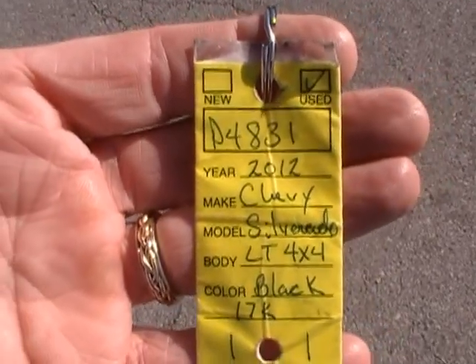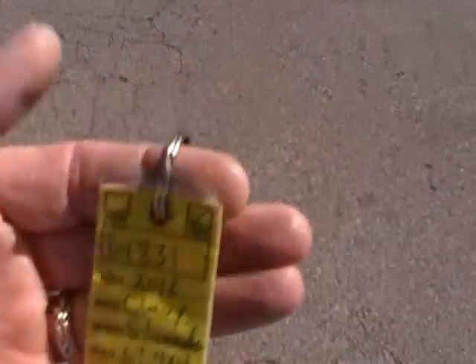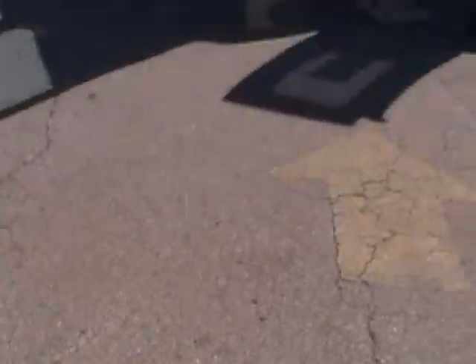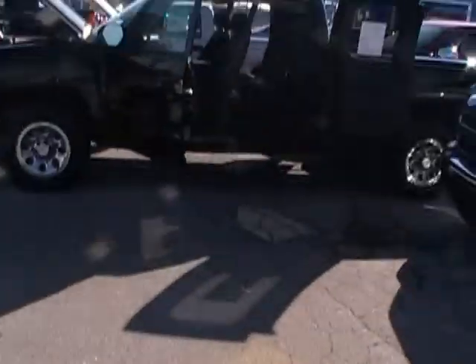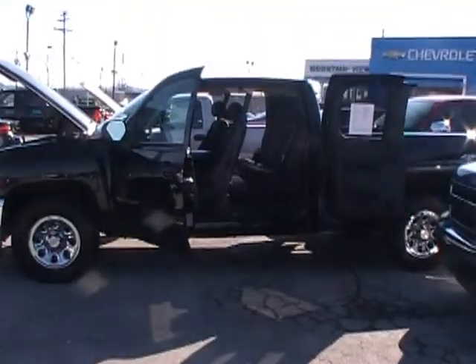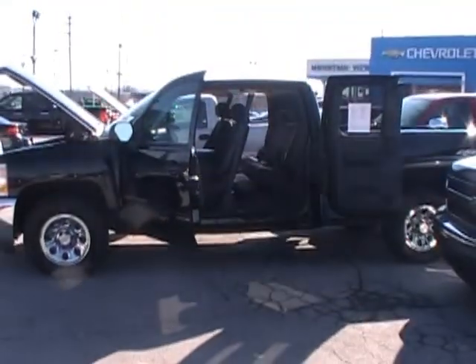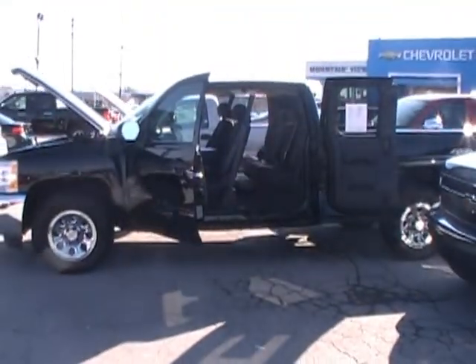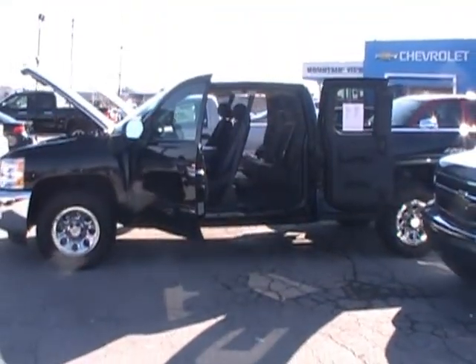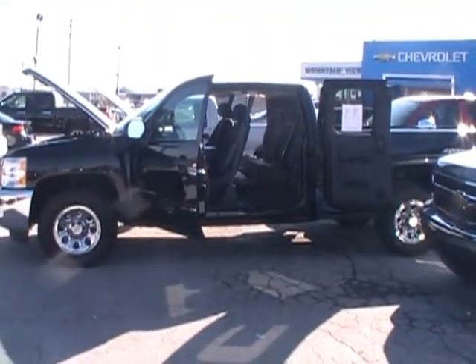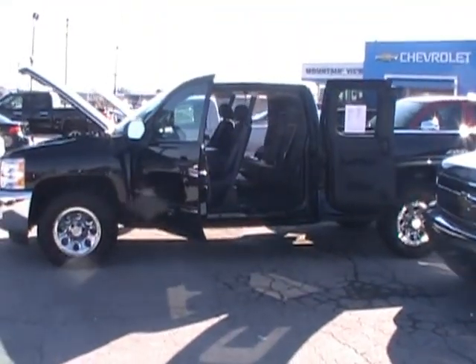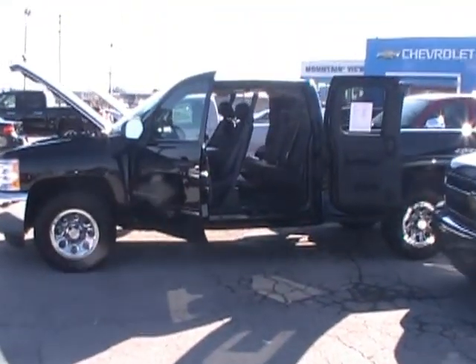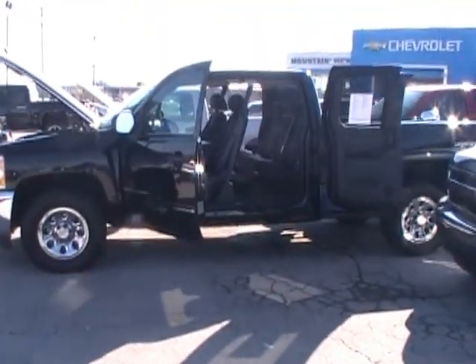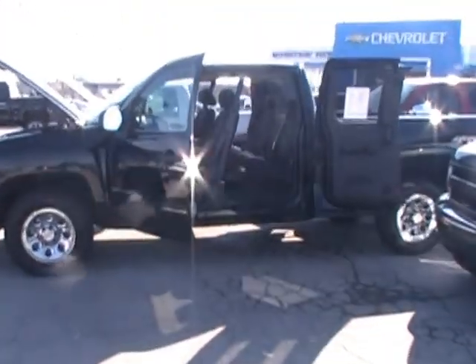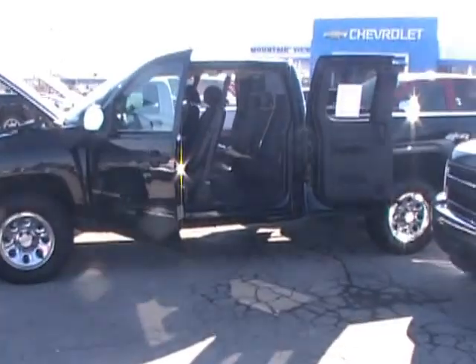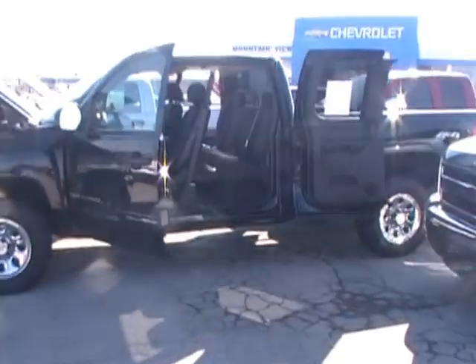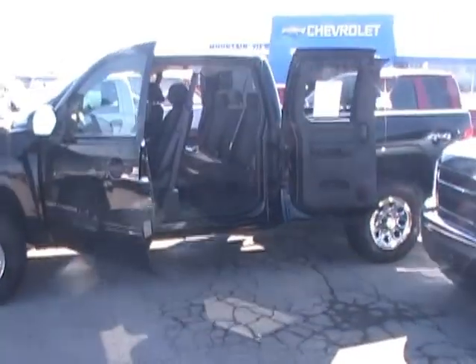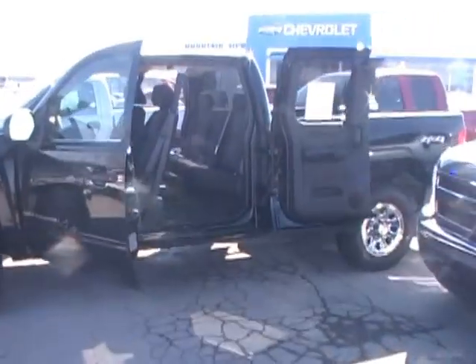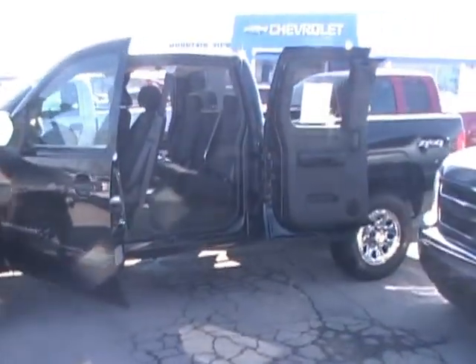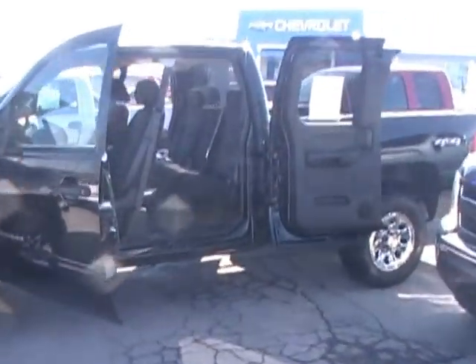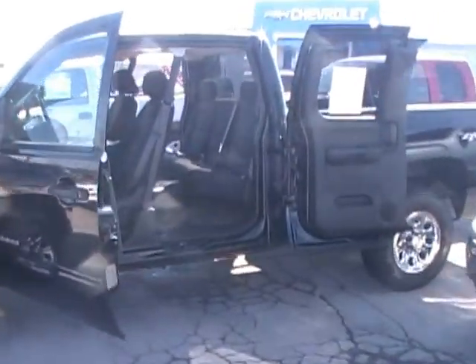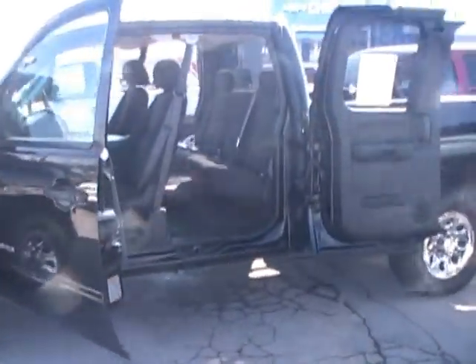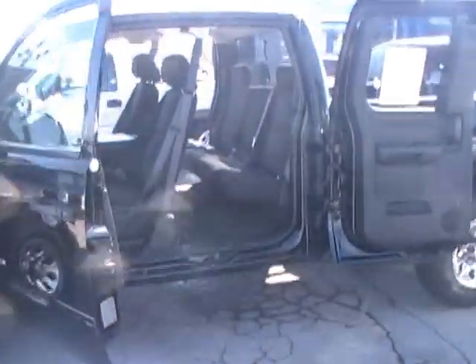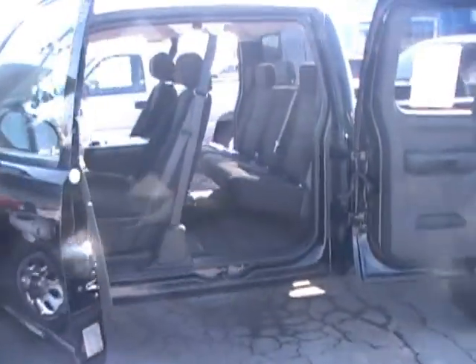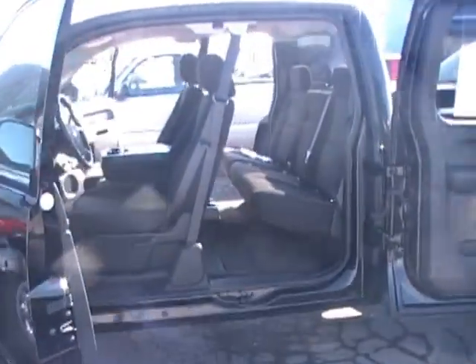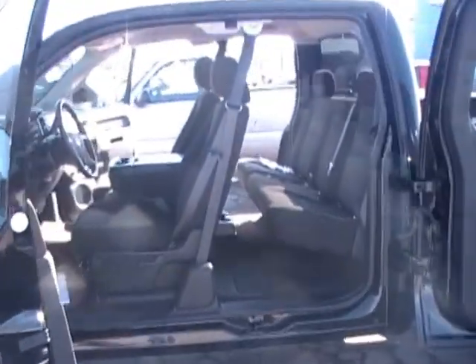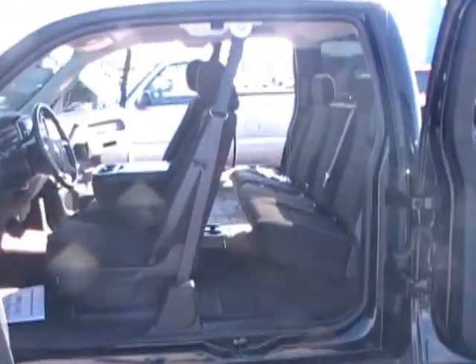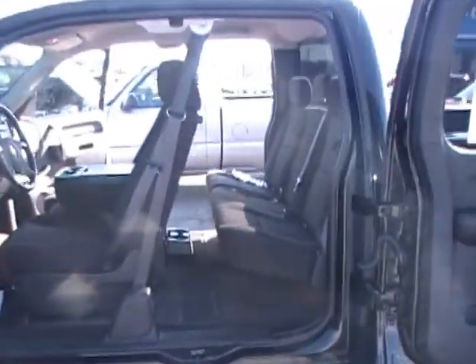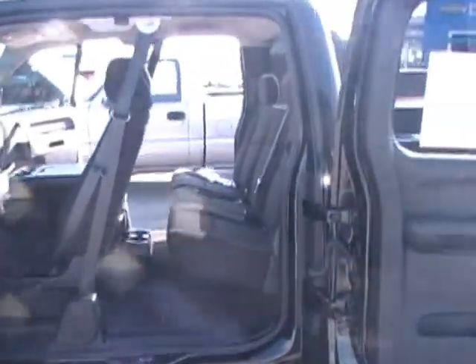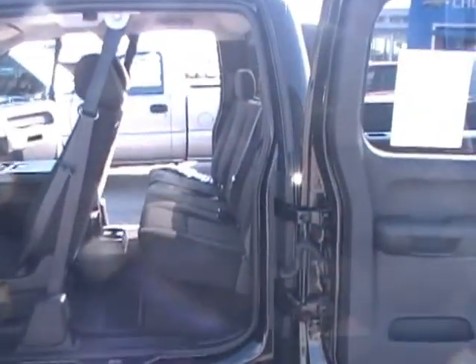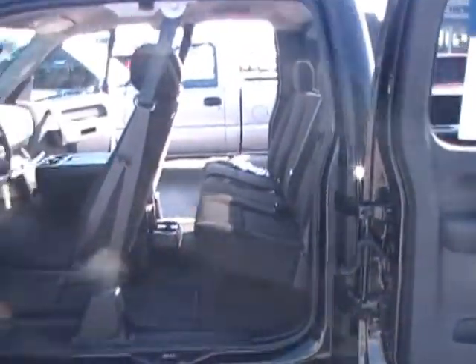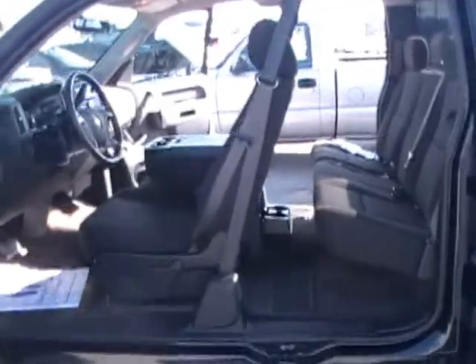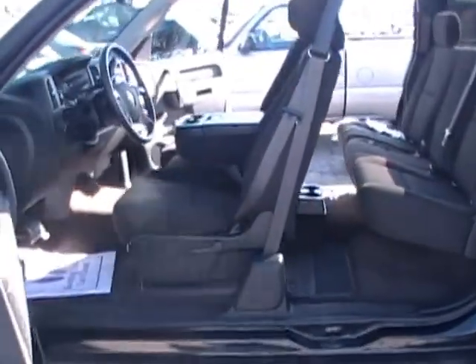Hey folks, here we are at Mountain View Chevrolet, another episode of Look What I Traded For. Today it's a four-wheel drive 2012 Chevy Silverado extended cab.